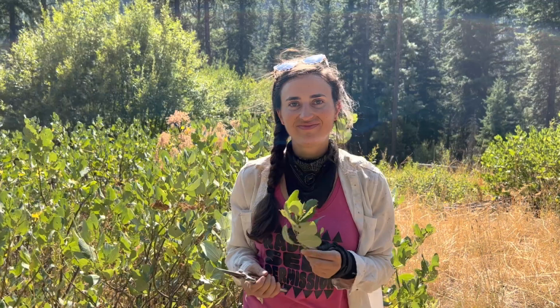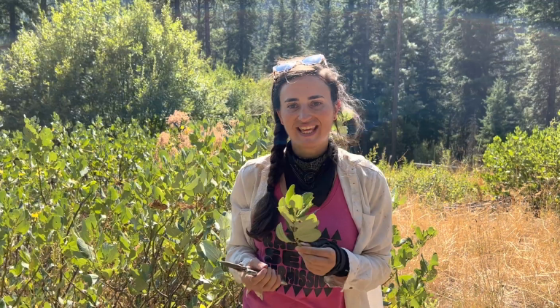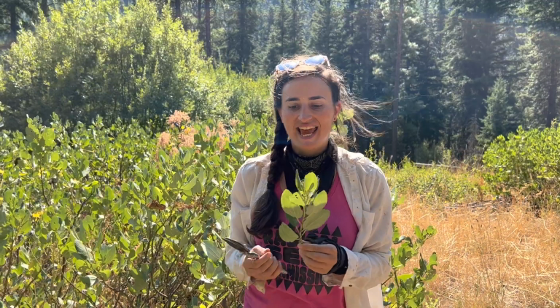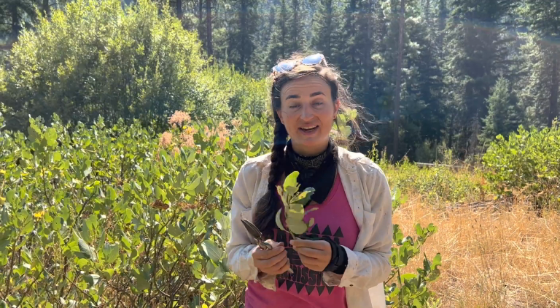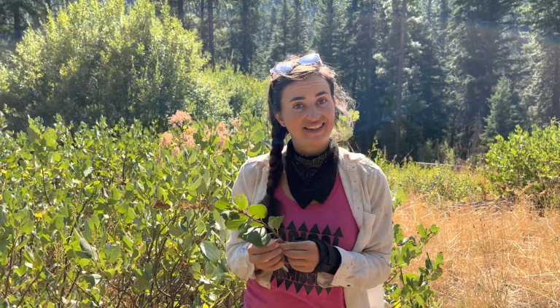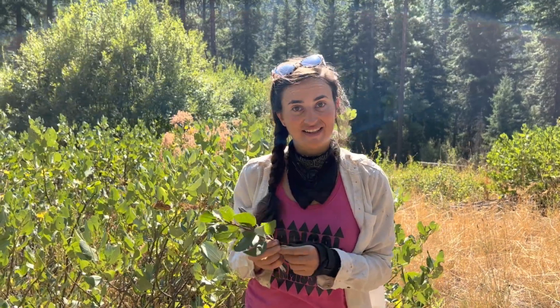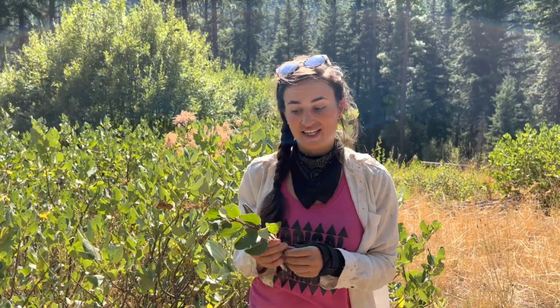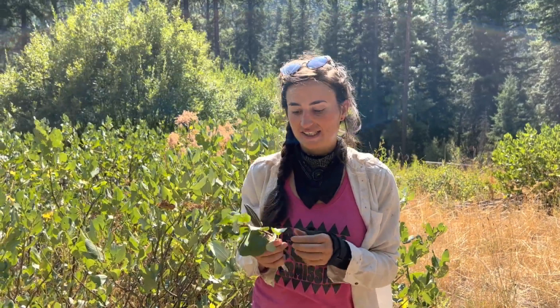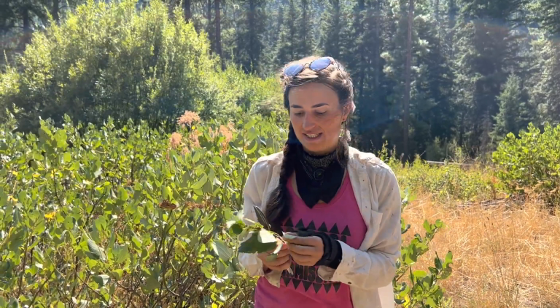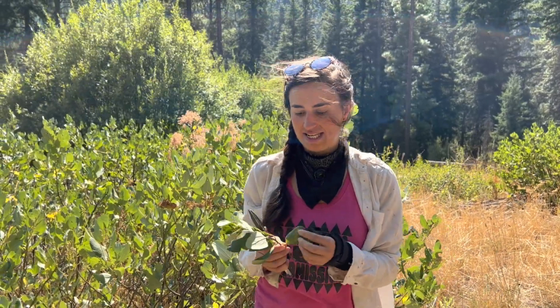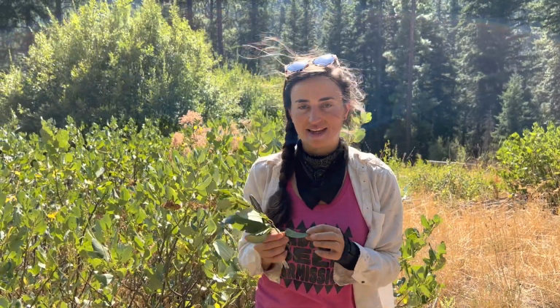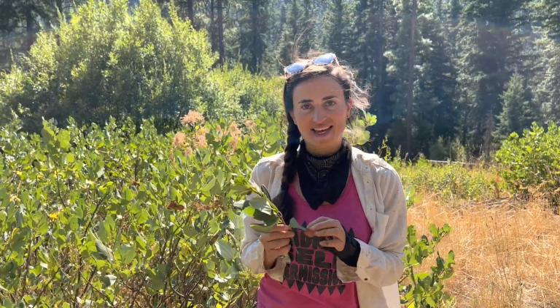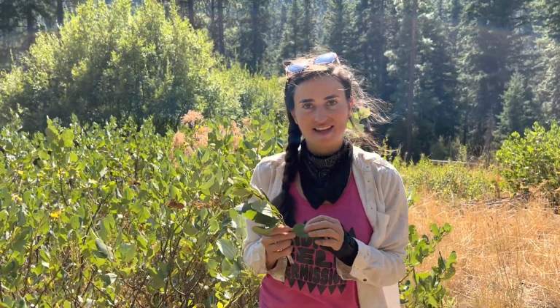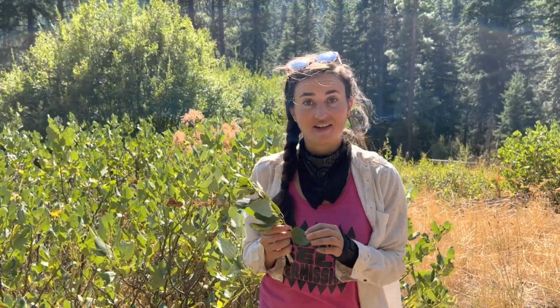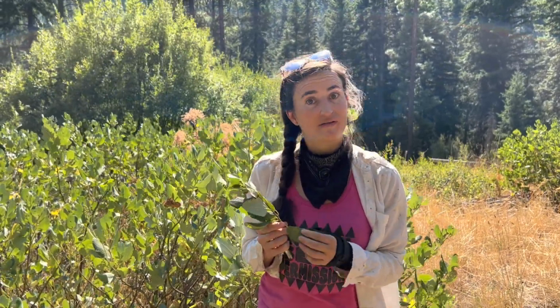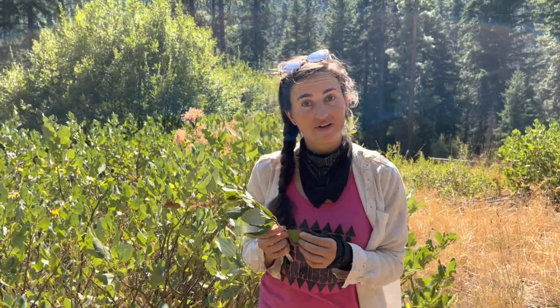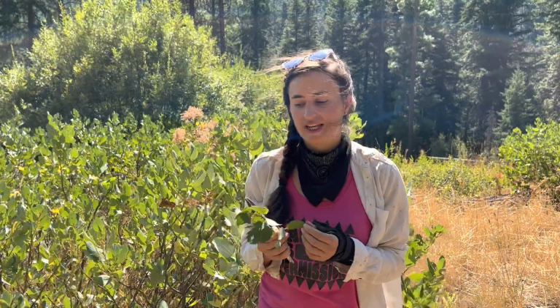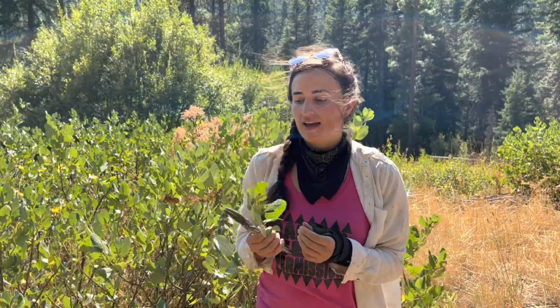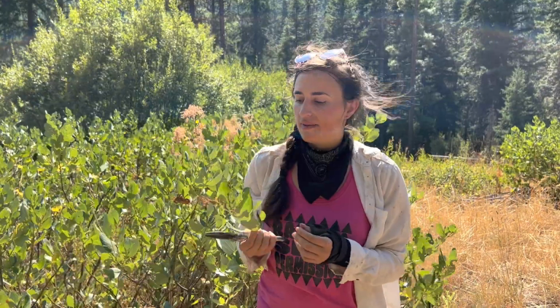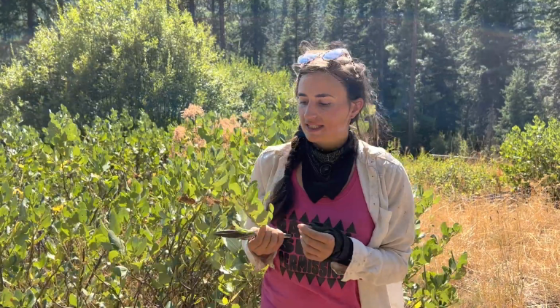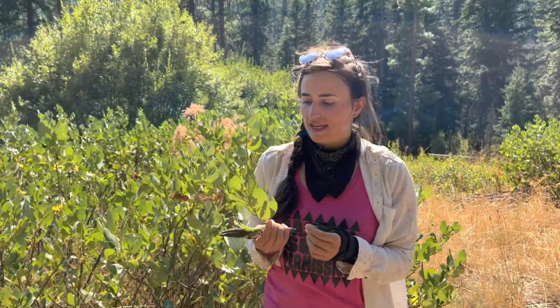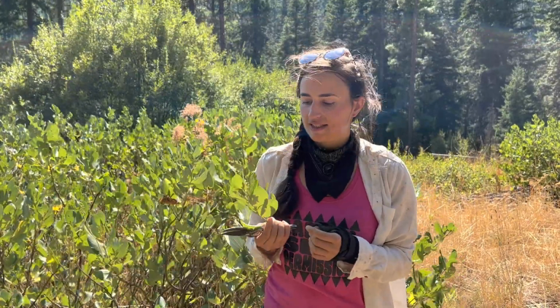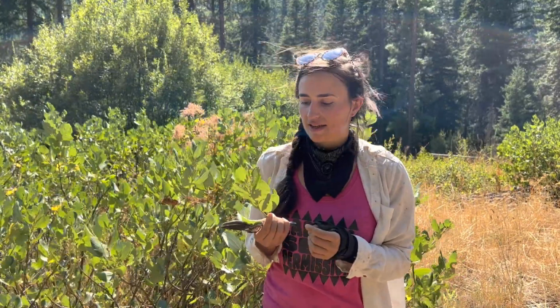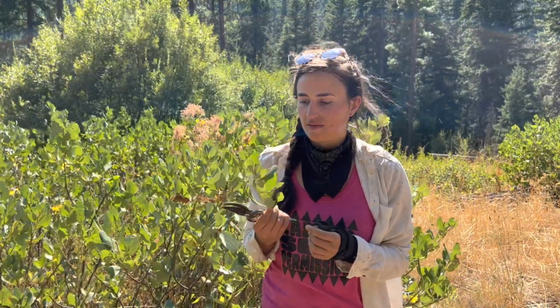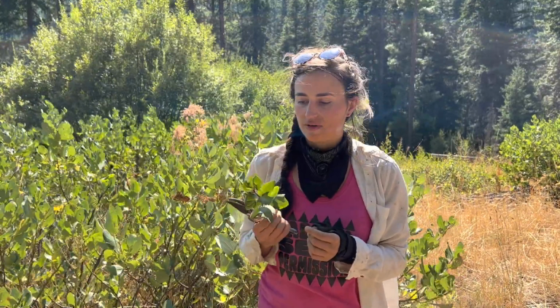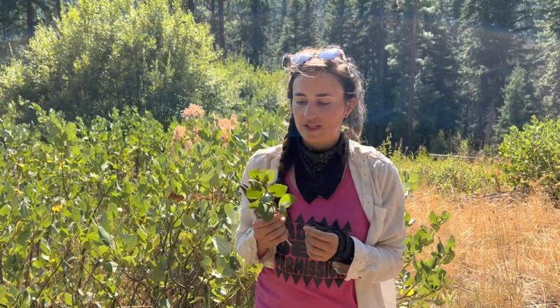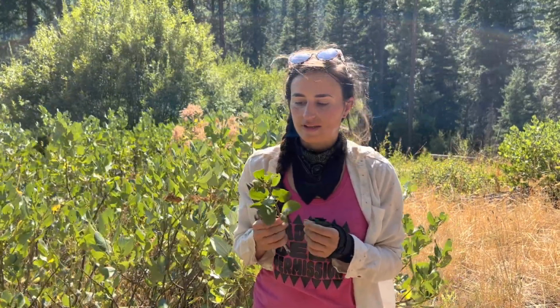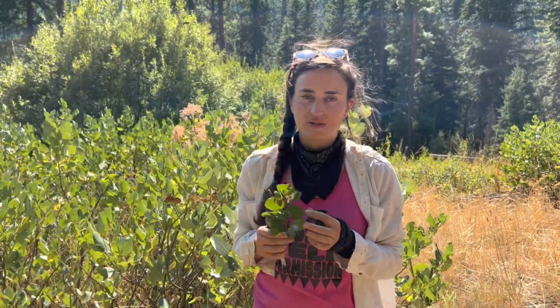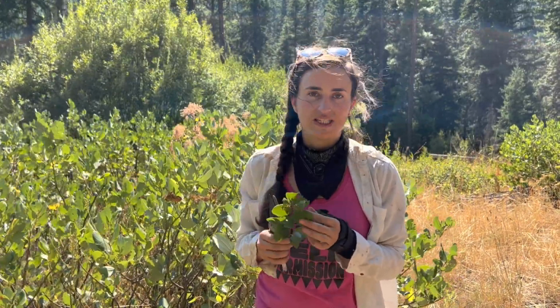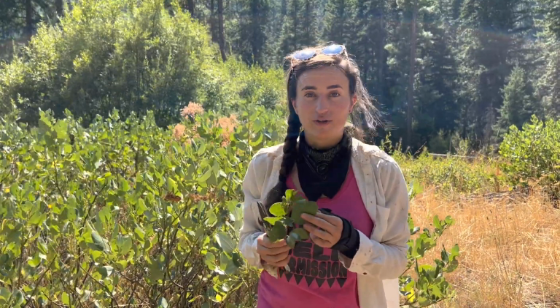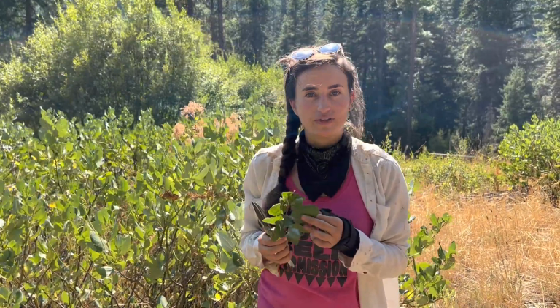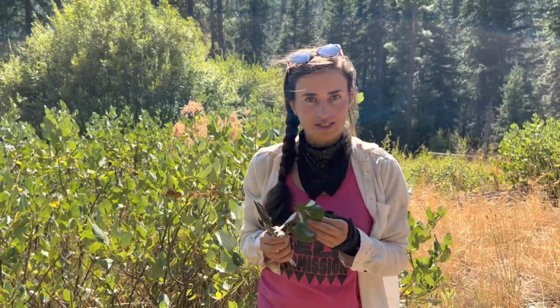Hey everybody, Natalie here on the east side of the Cascades to talk about red root. This is red root, the red root species, Ceanothus velutinus.